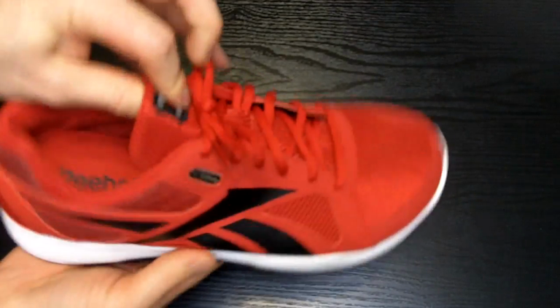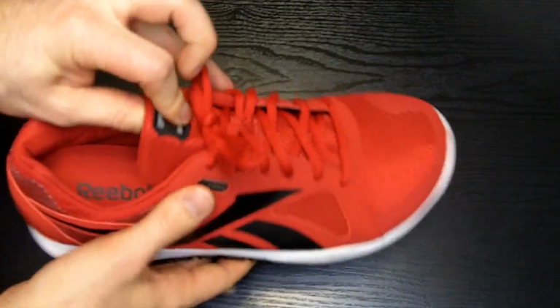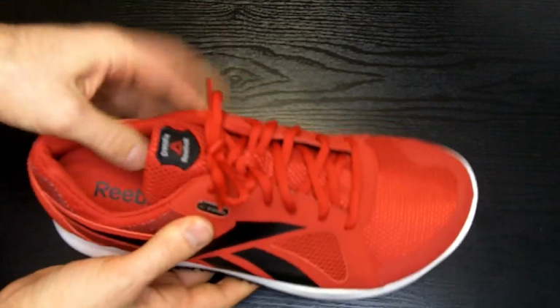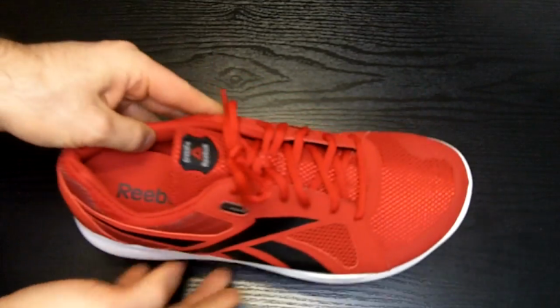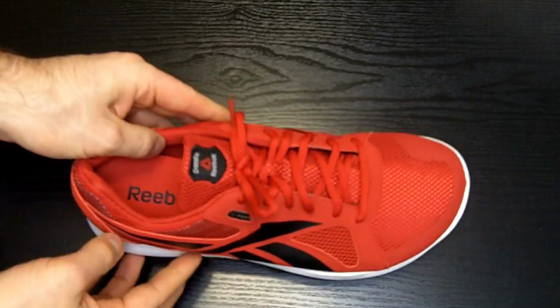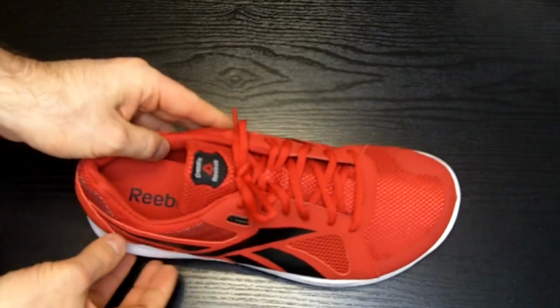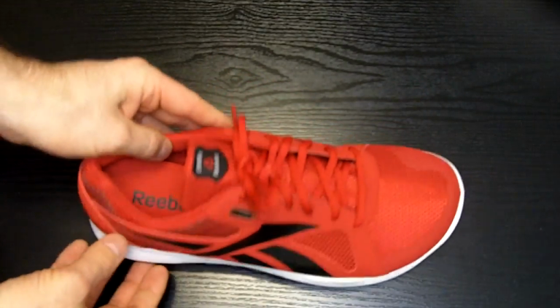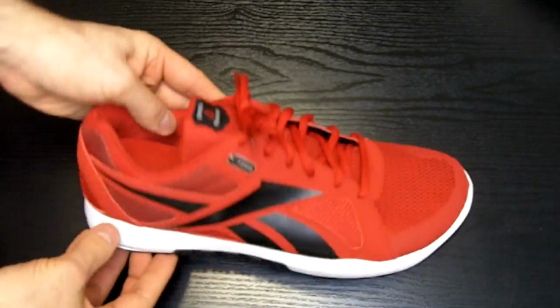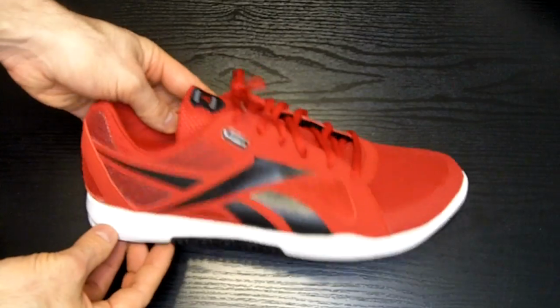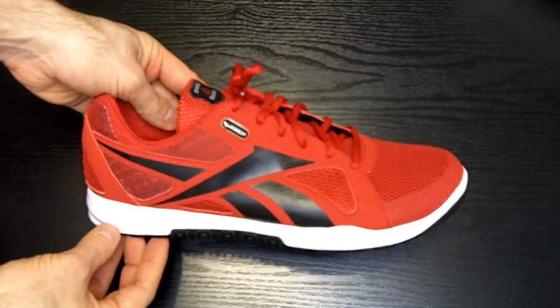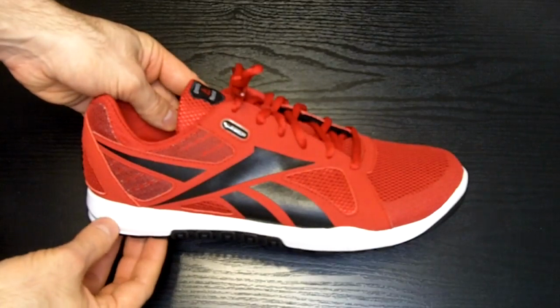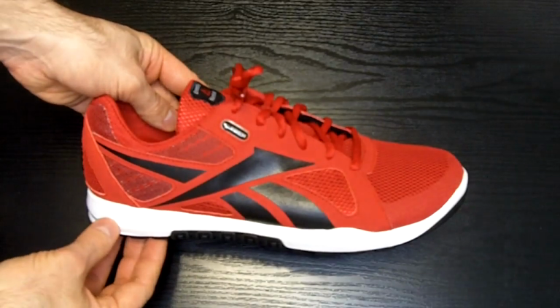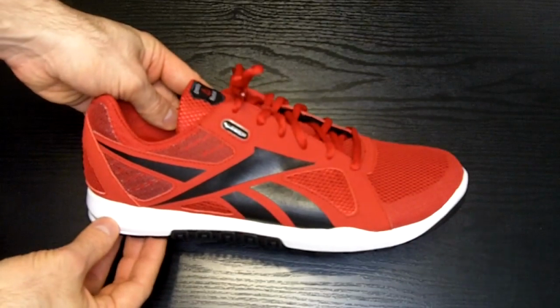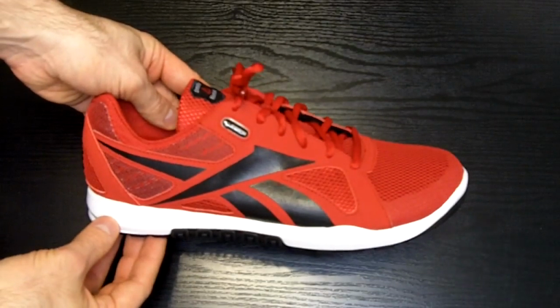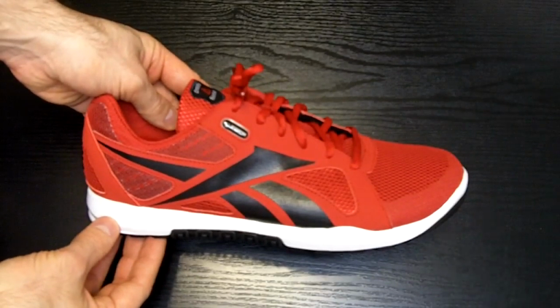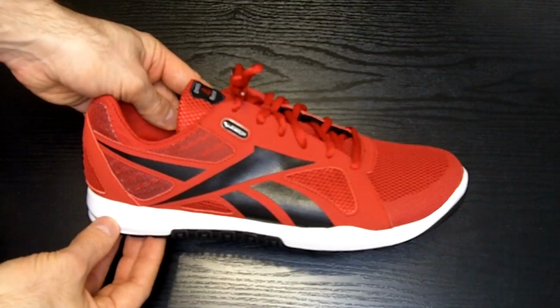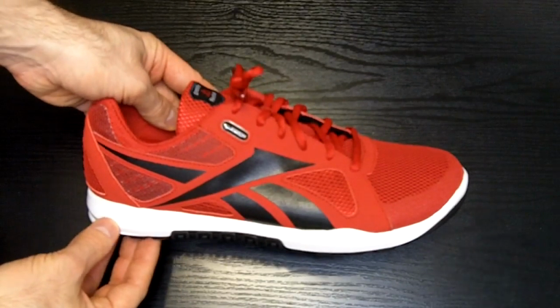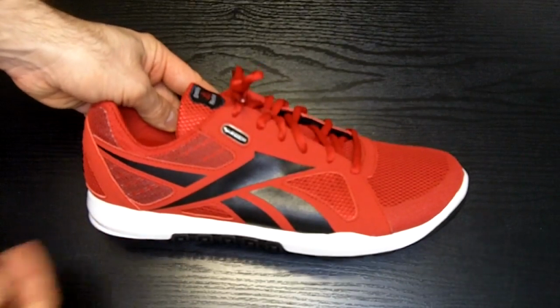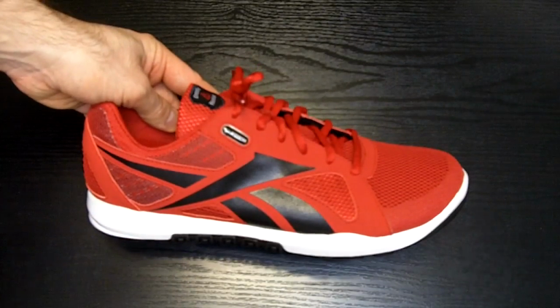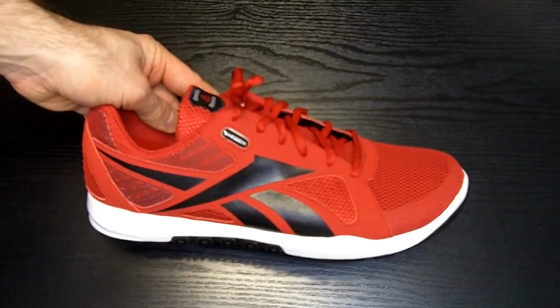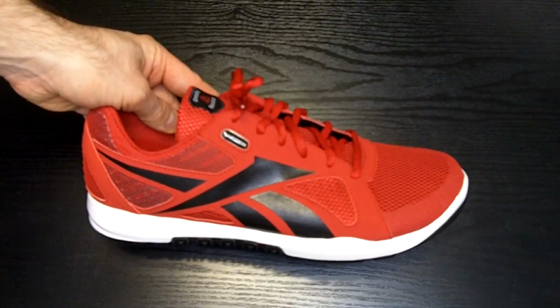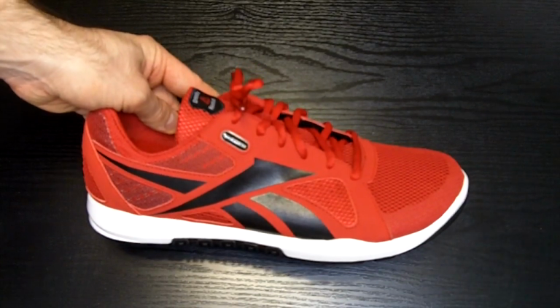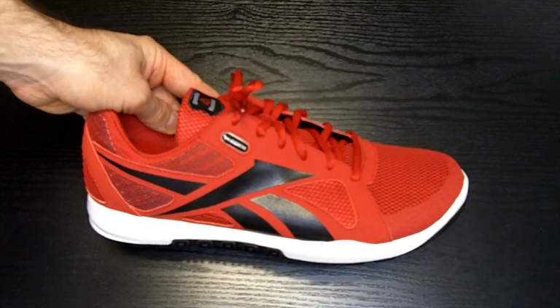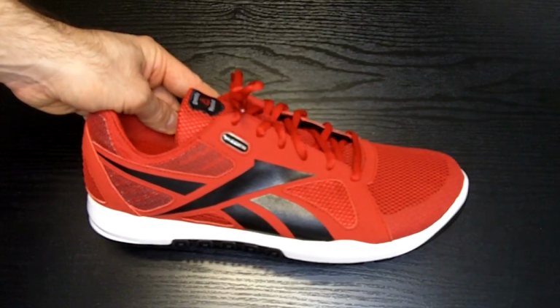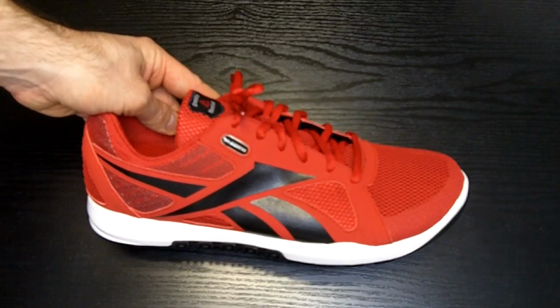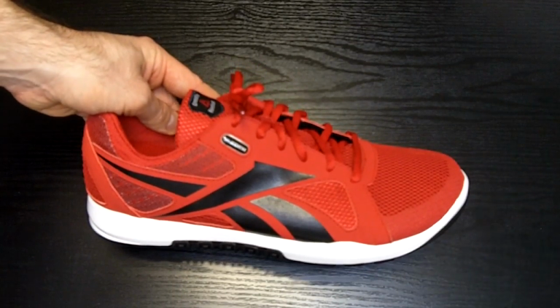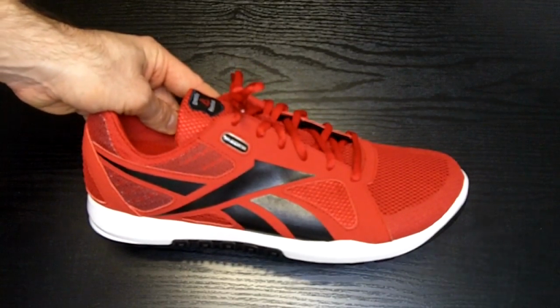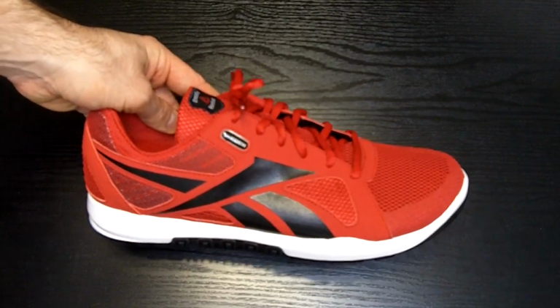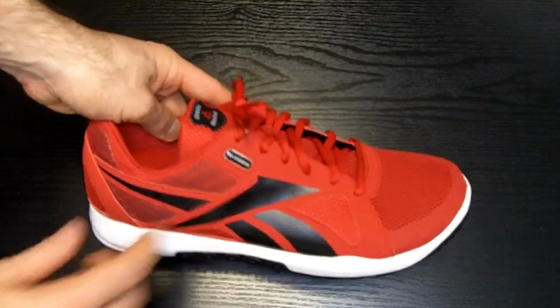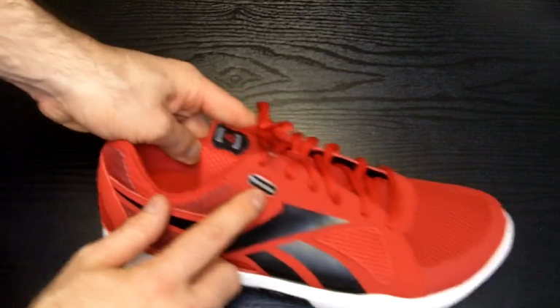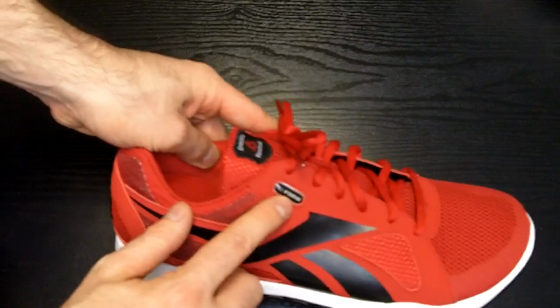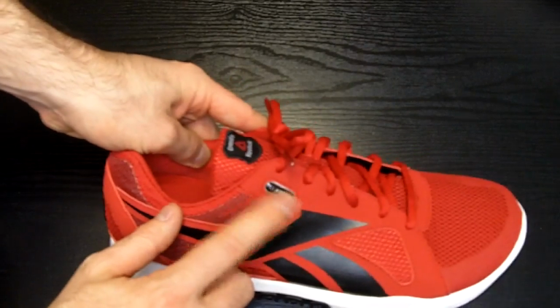As far as fit, we found these to run a little bit big compared to a similar size Reebok Zig. I would suggest going down one half size for most people.